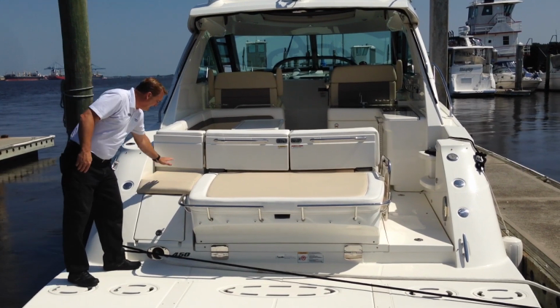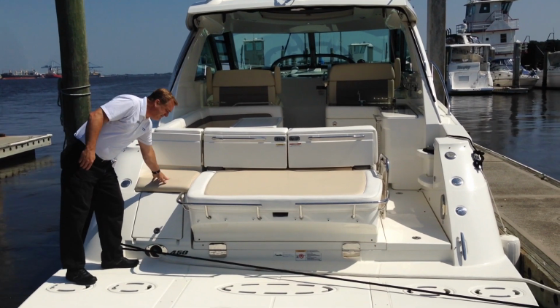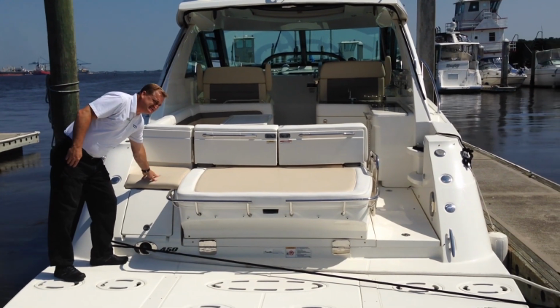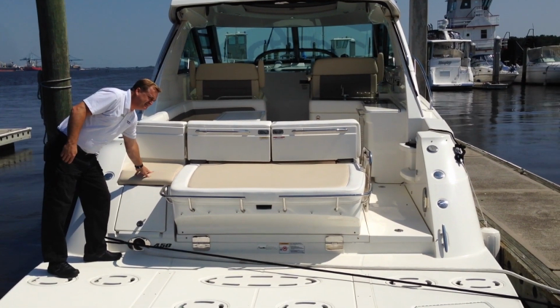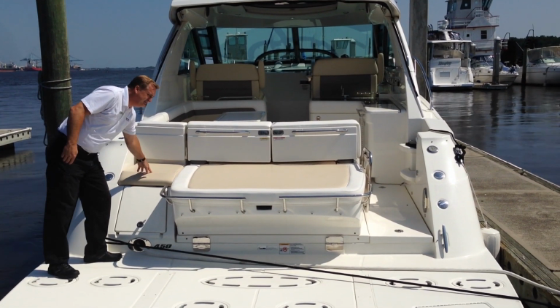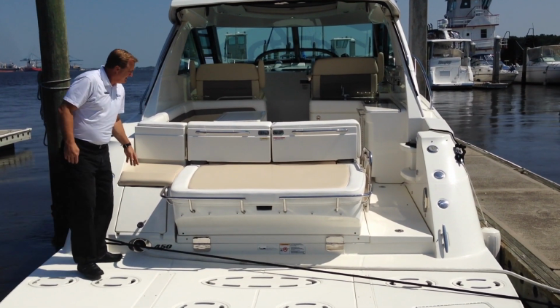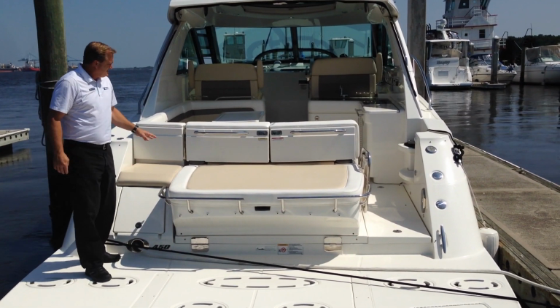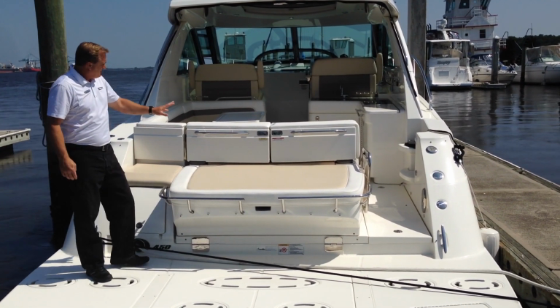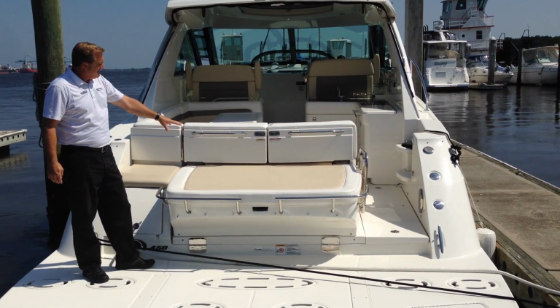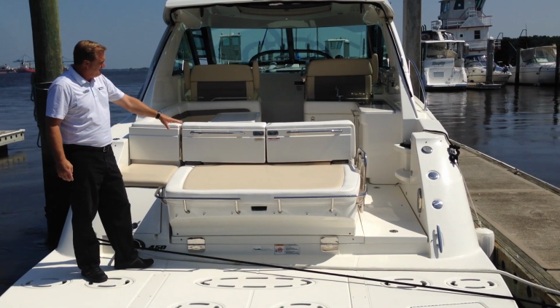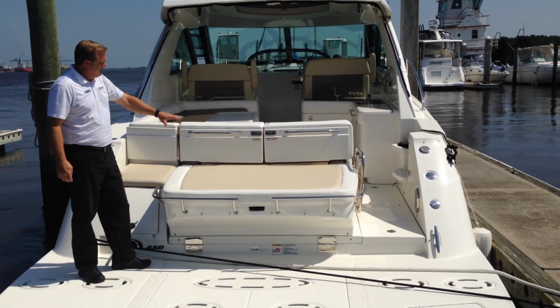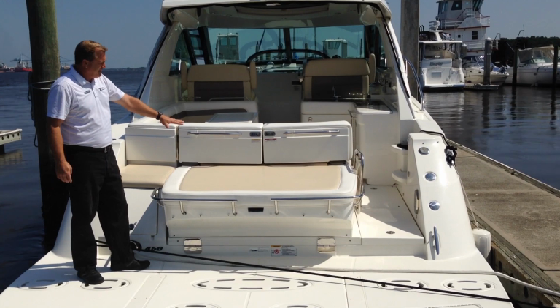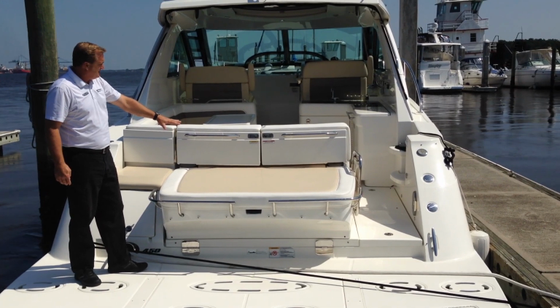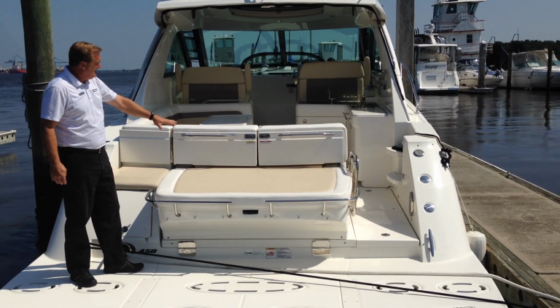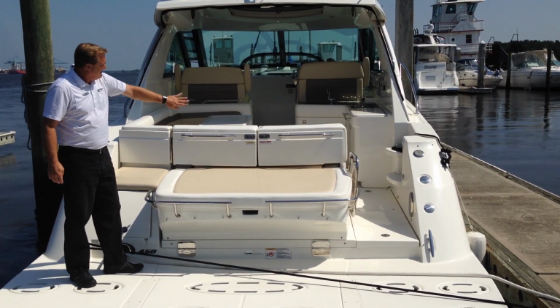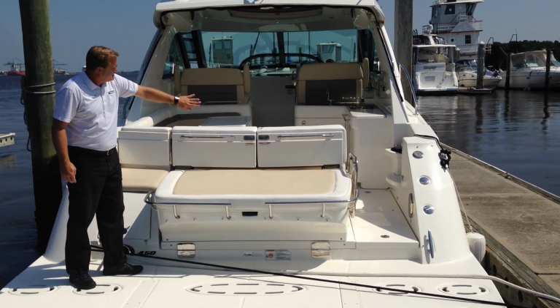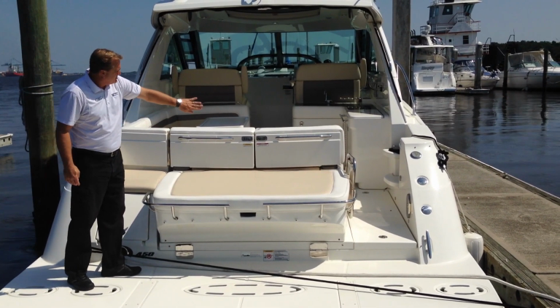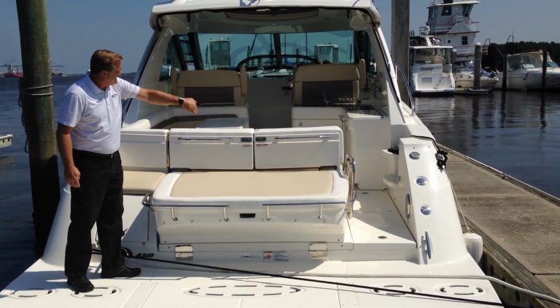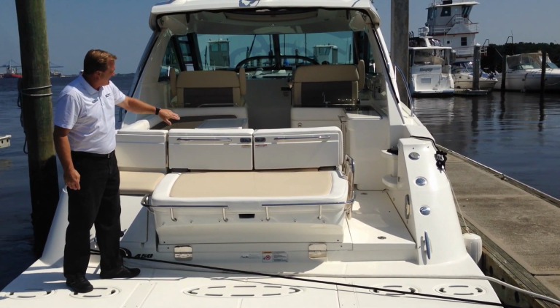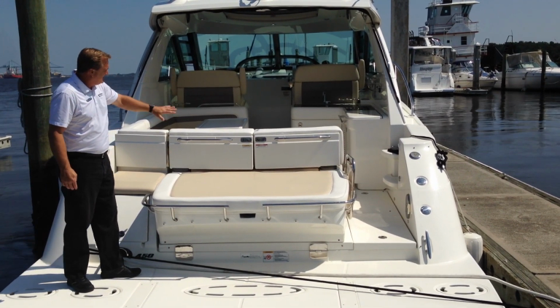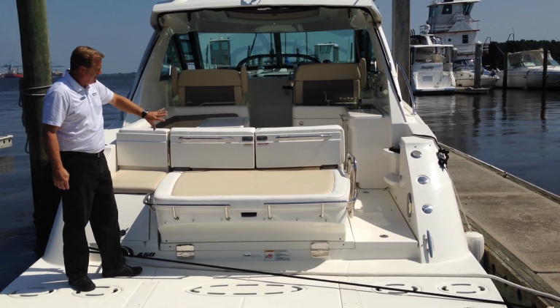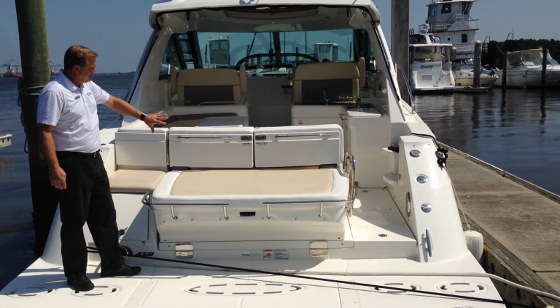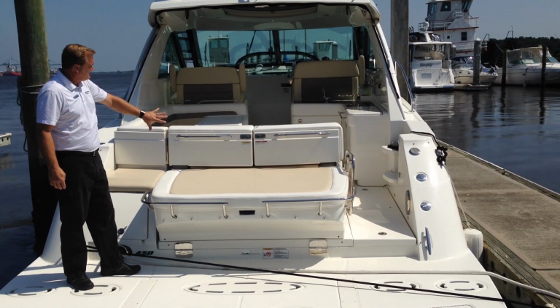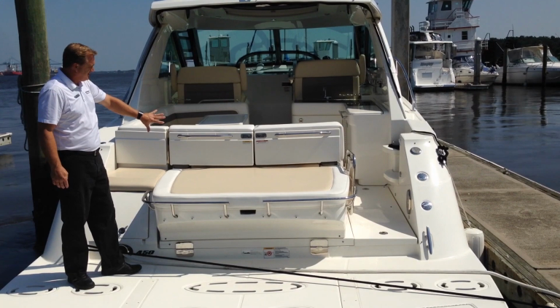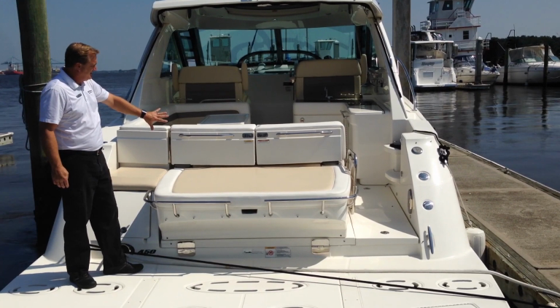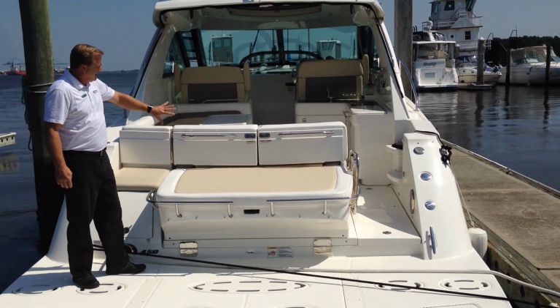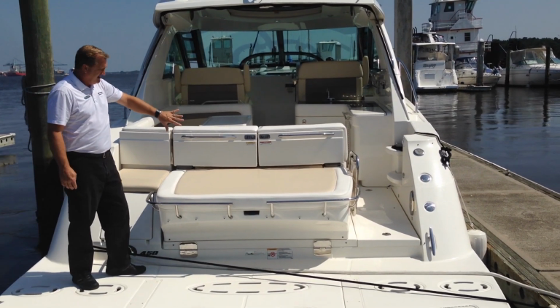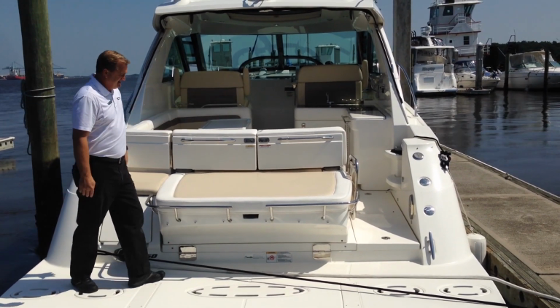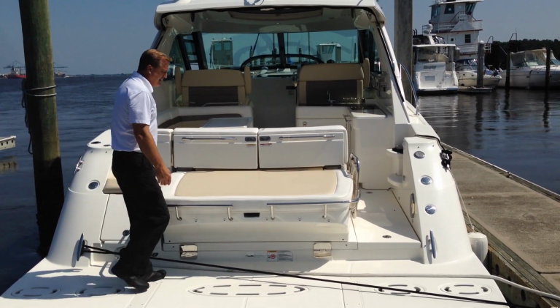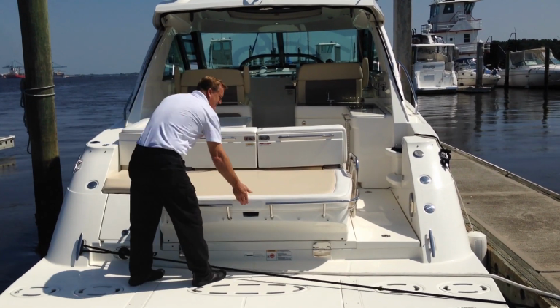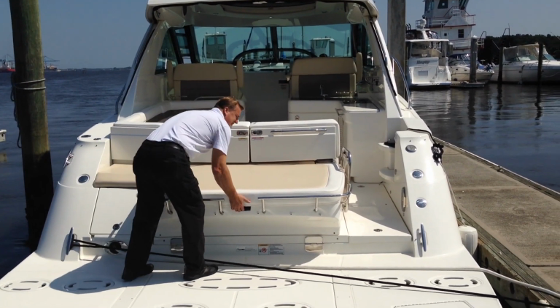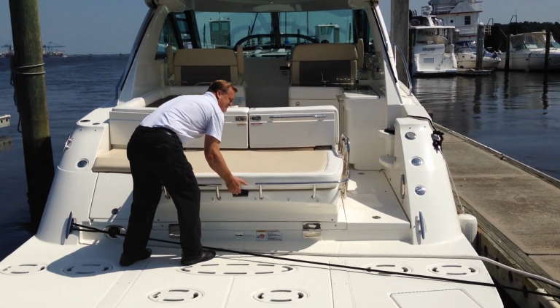There's an aft-facing seat, and just to the right of that you've got a beautiful big sun pad. These two doors here swing open to make that an even larger sun pad. Underneath this sun pad, we lift this up.